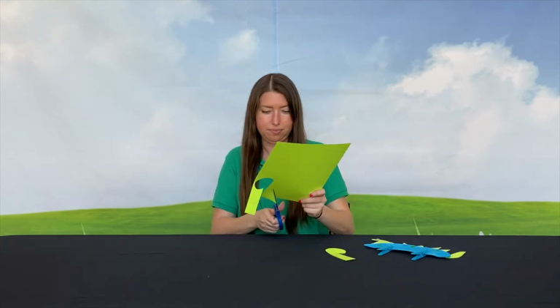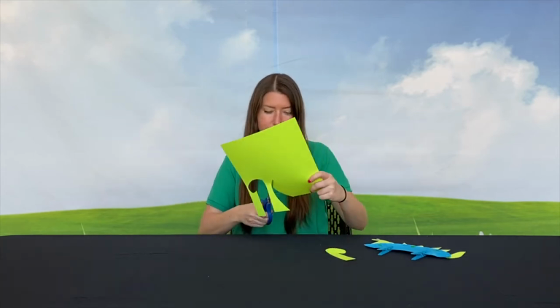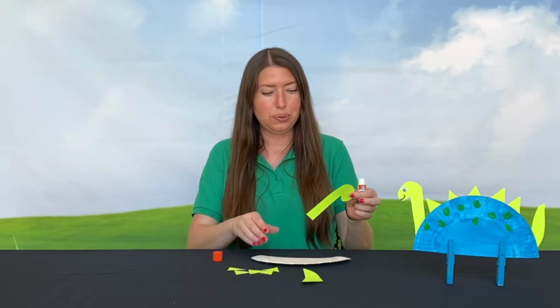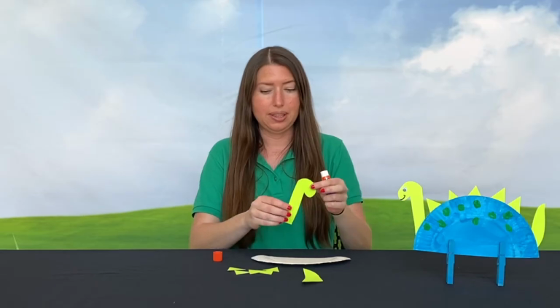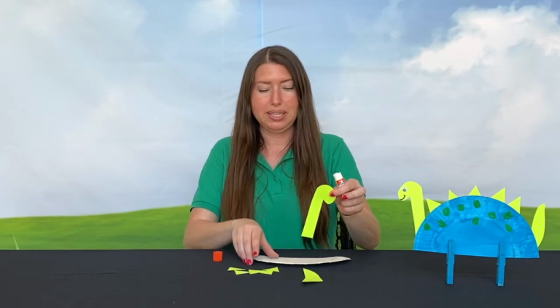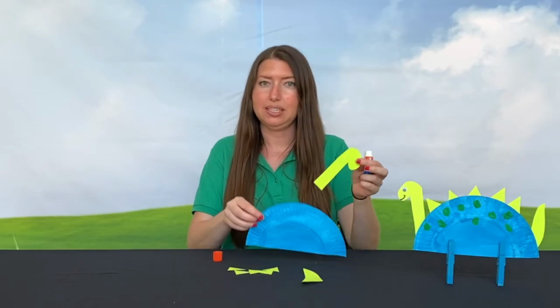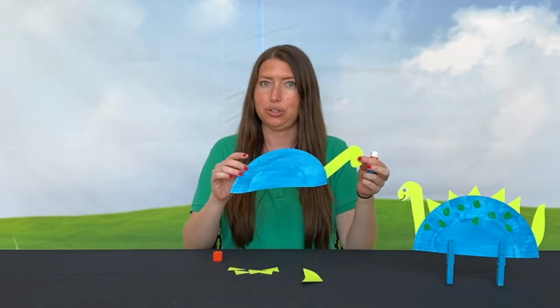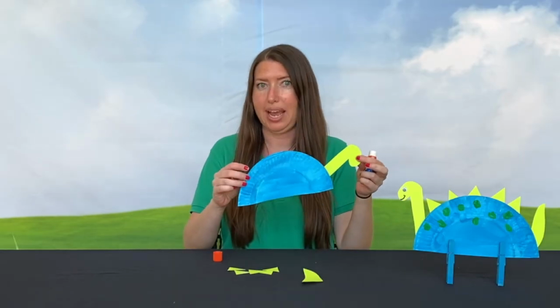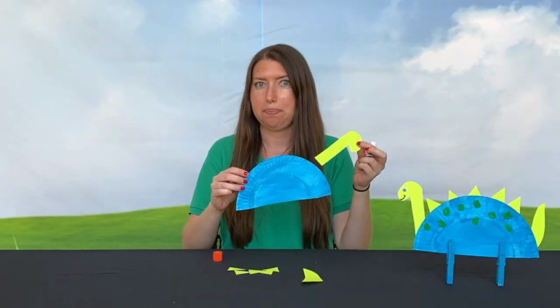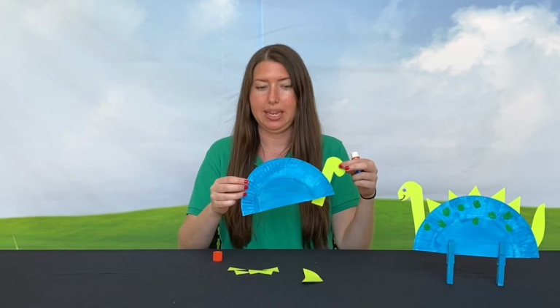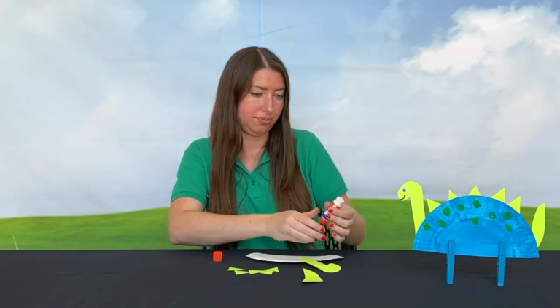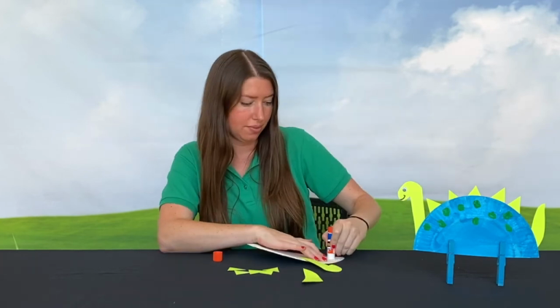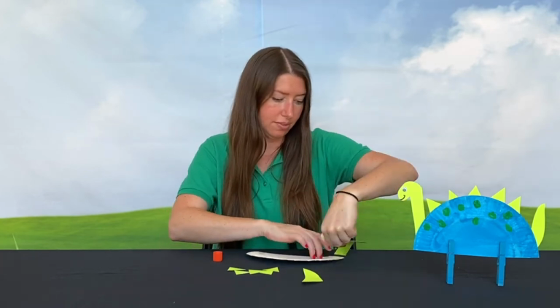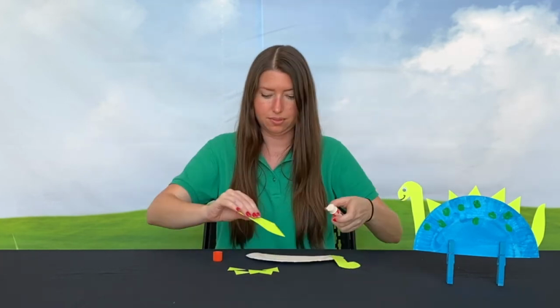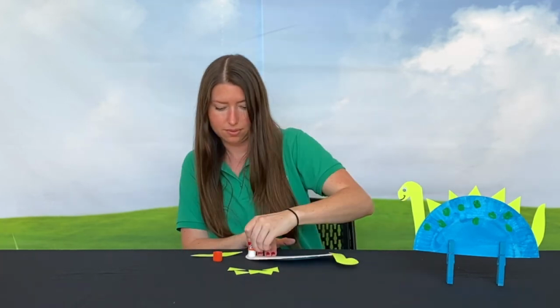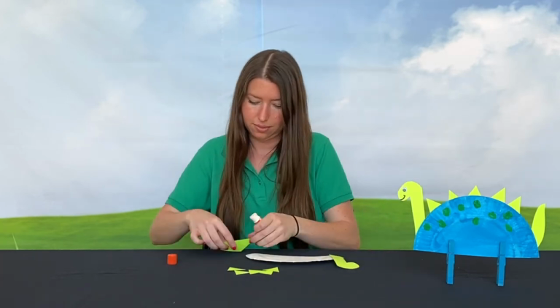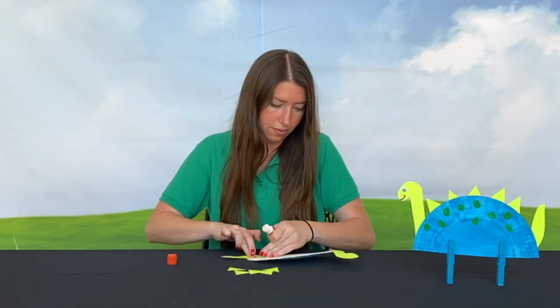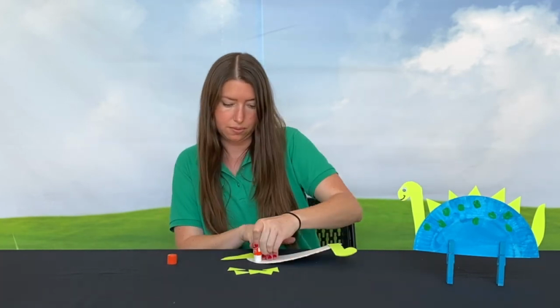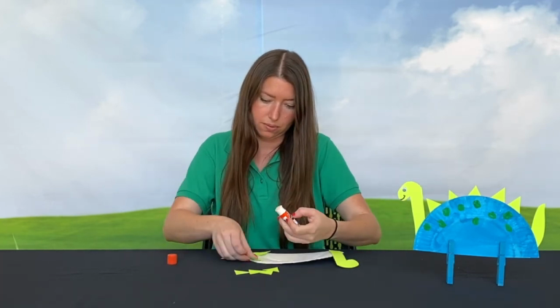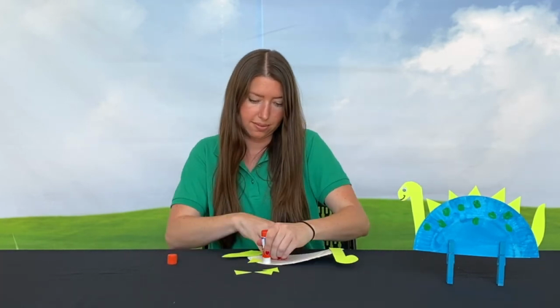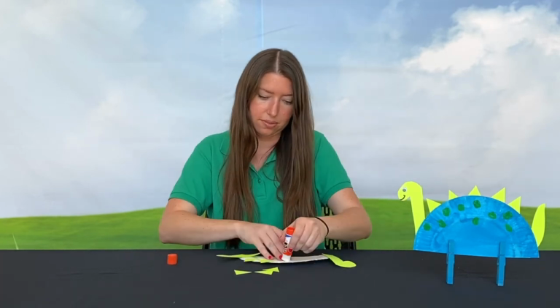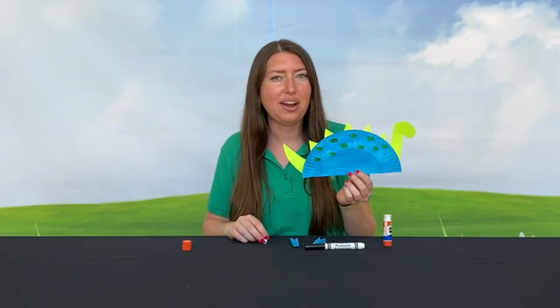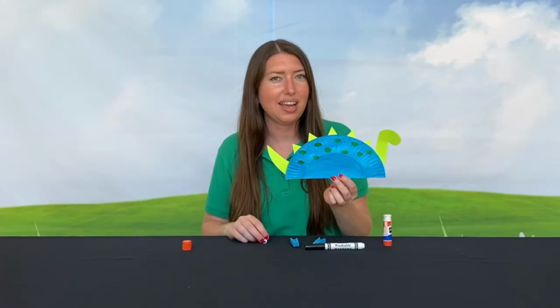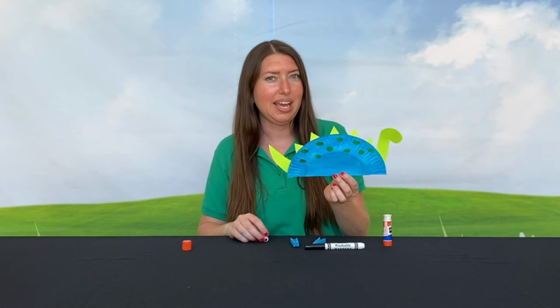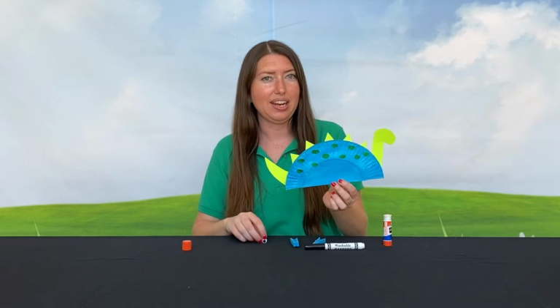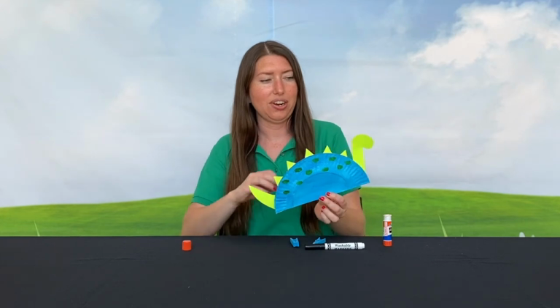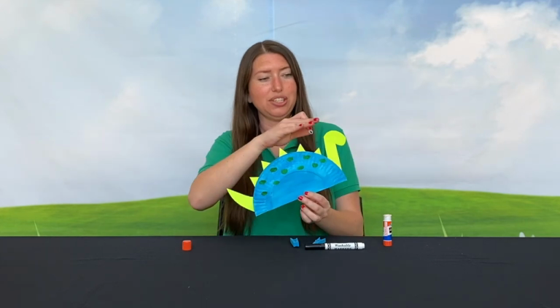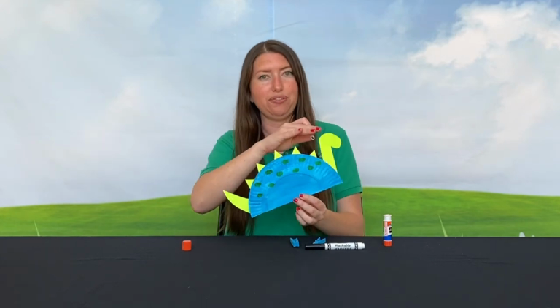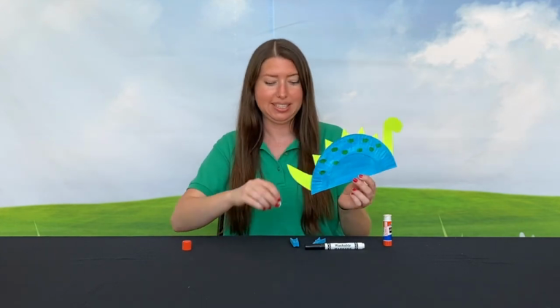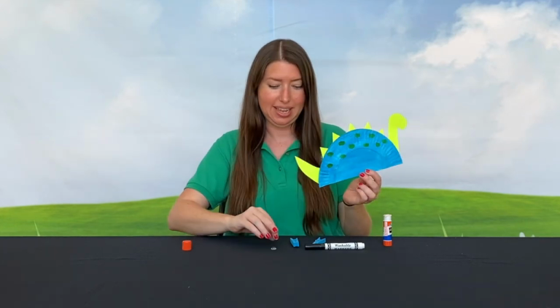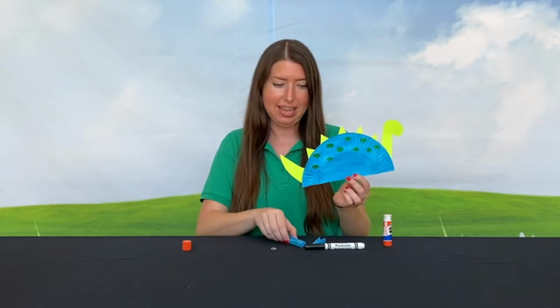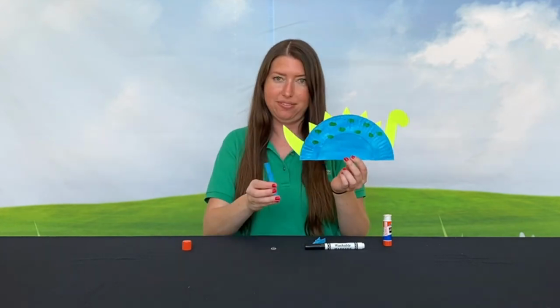Glue the pieces to your dried plate. Now it's time to add our dinosaur face and feet.